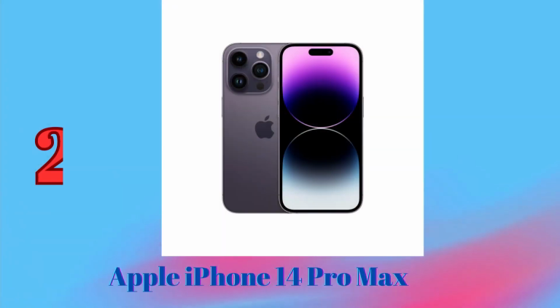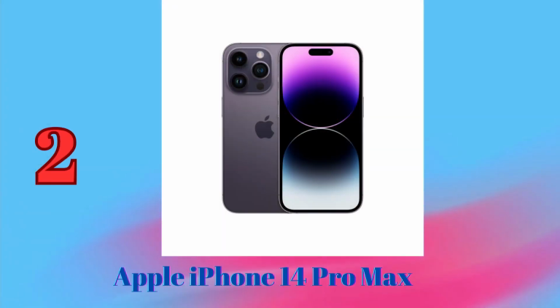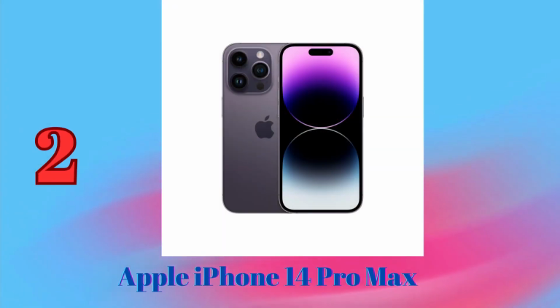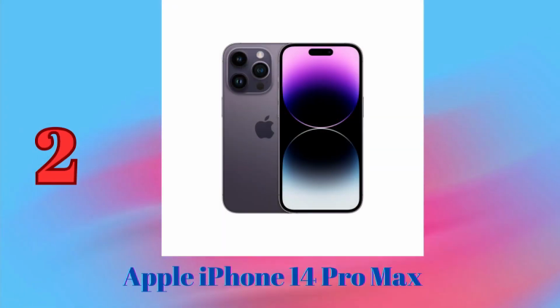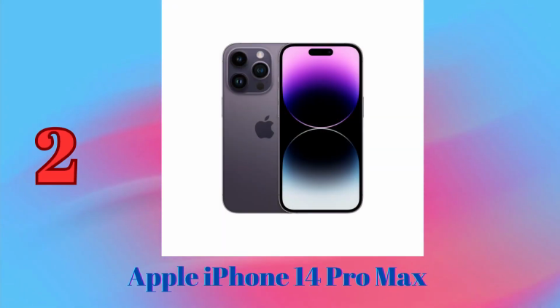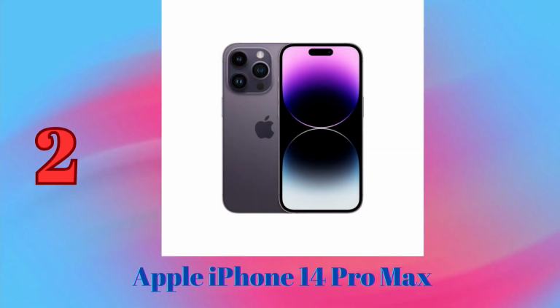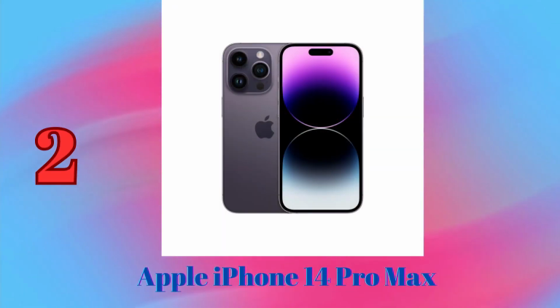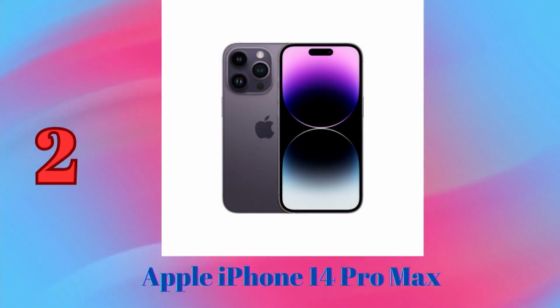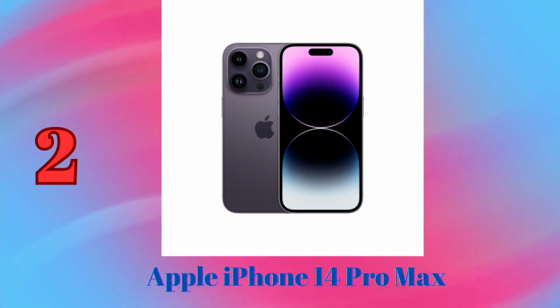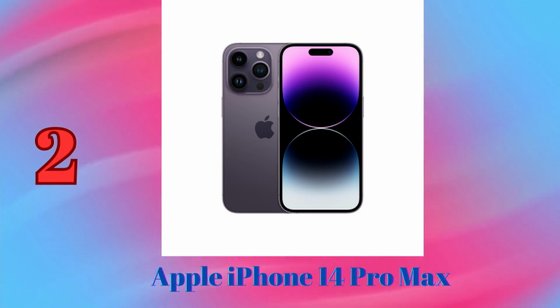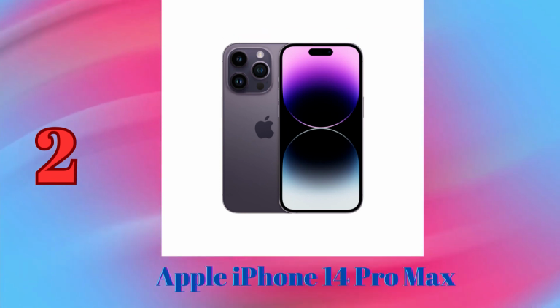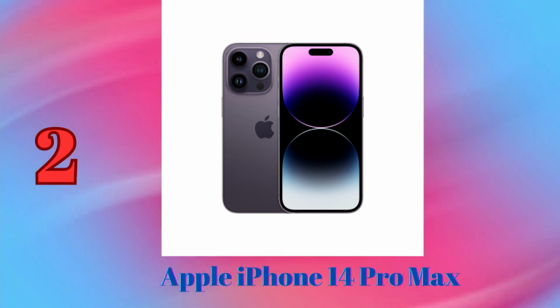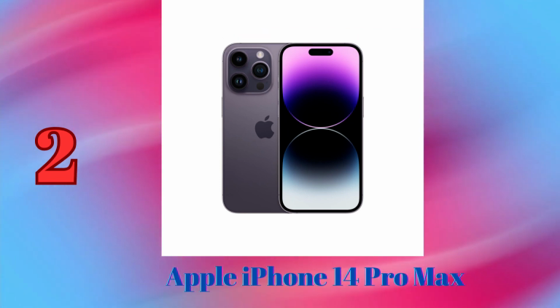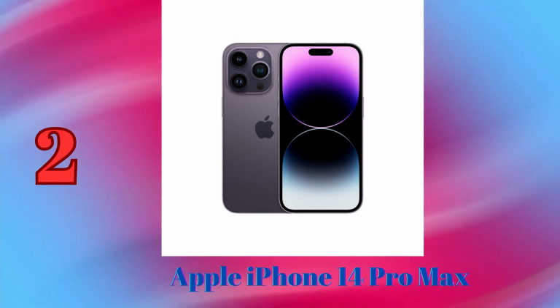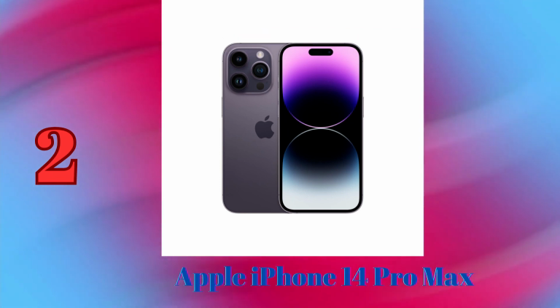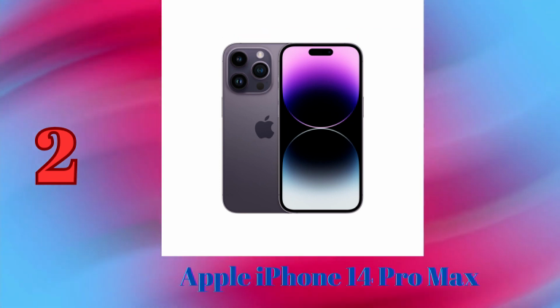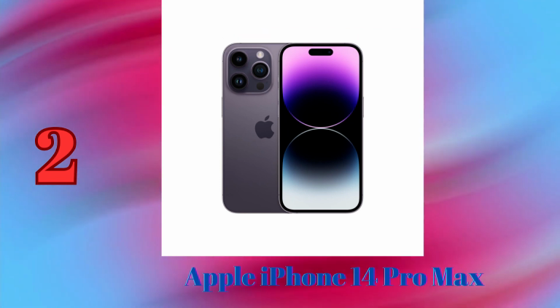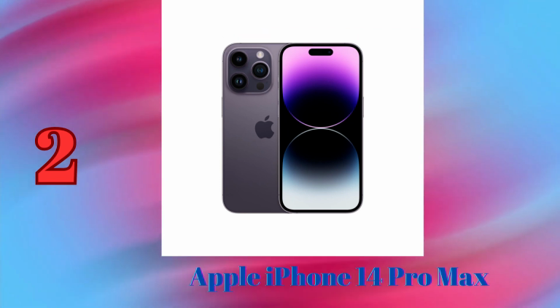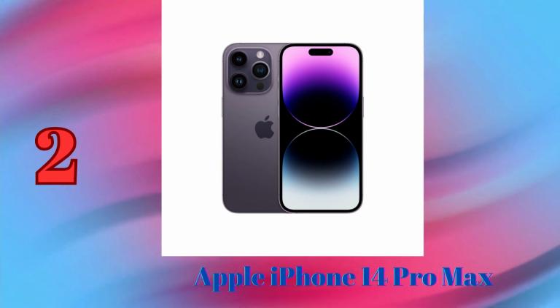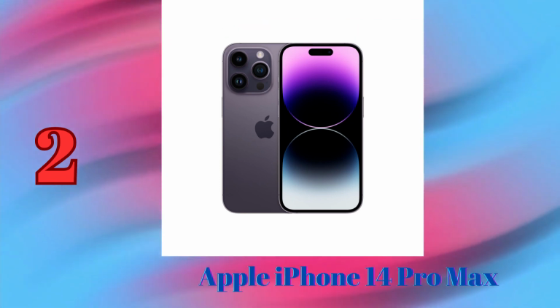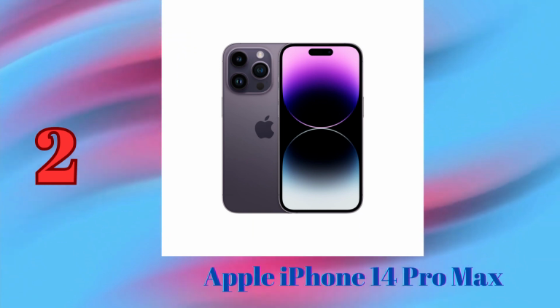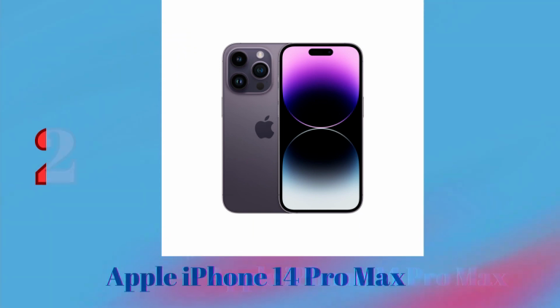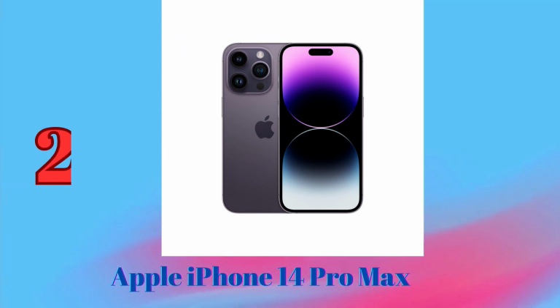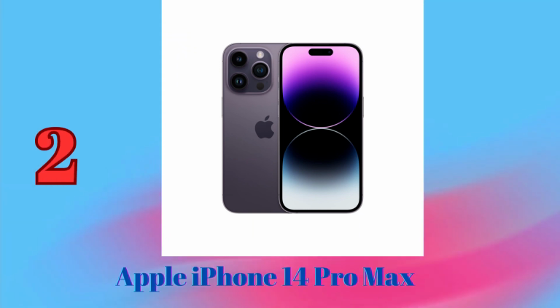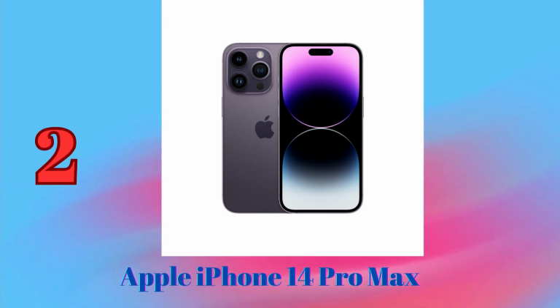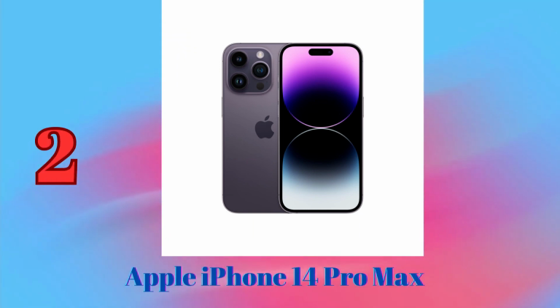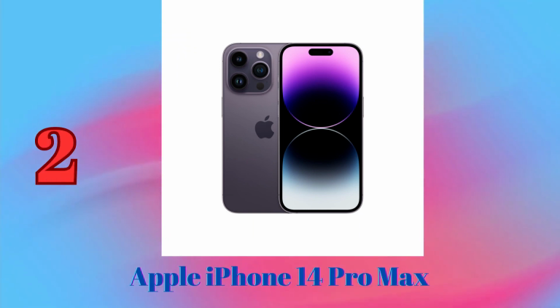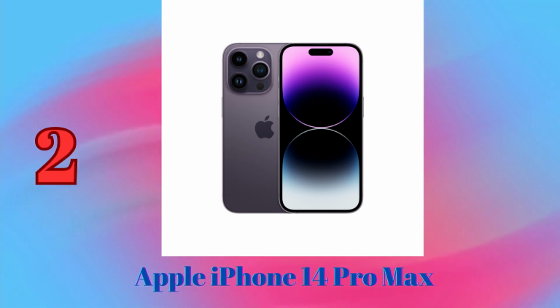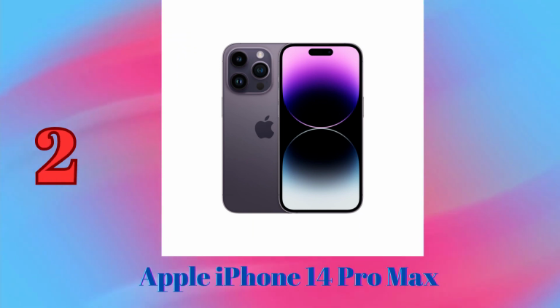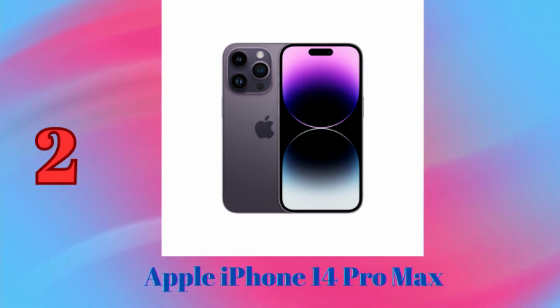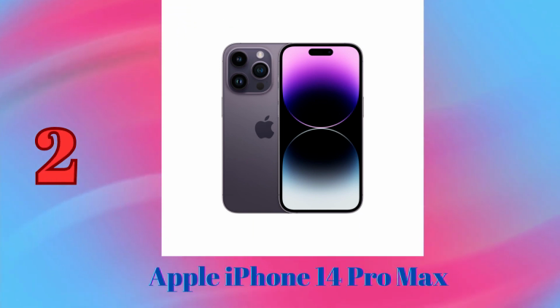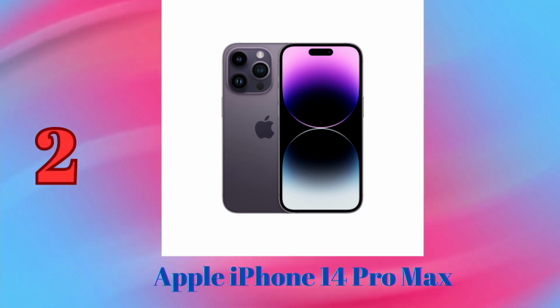Apple iPhone 14 Pro Max — this phone has a triple camera system with a 48MP main sensor, a 12MP ultrawide sensor, and a 12MP telephoto sensor with 3x optical zoom. It also has a 12MP front-facing camera.